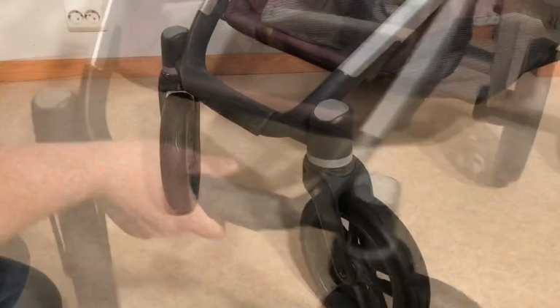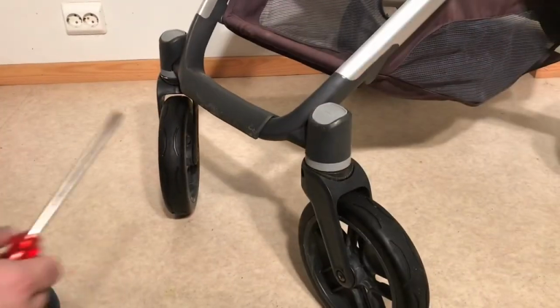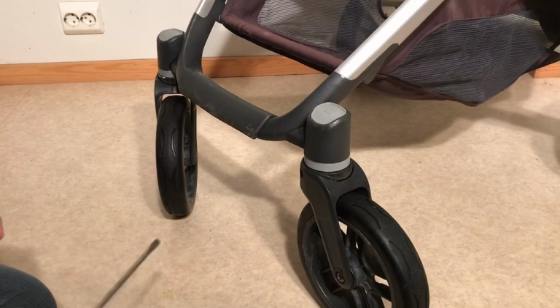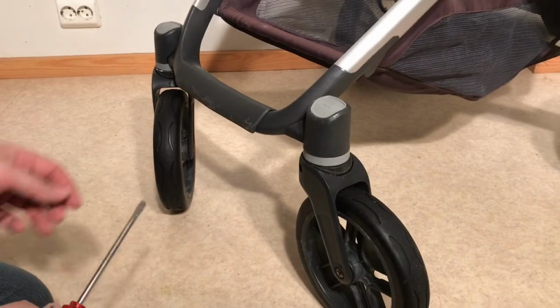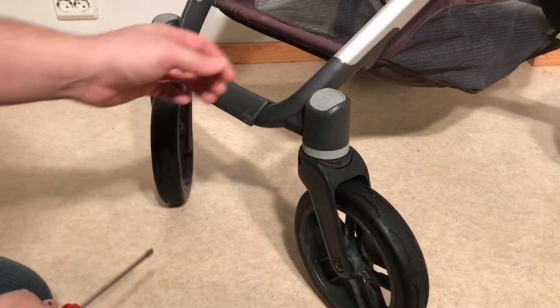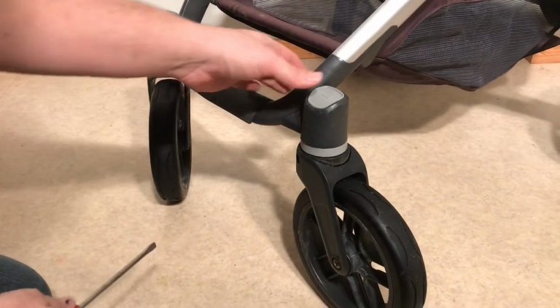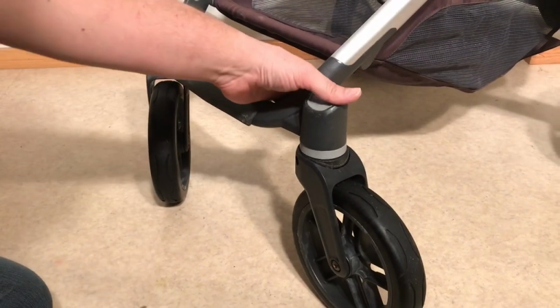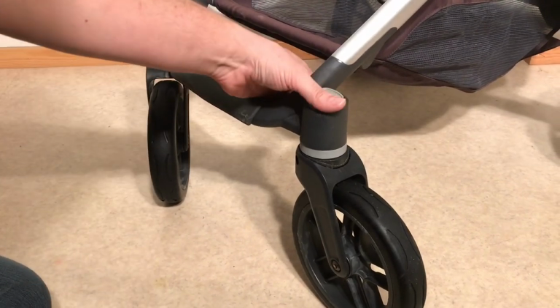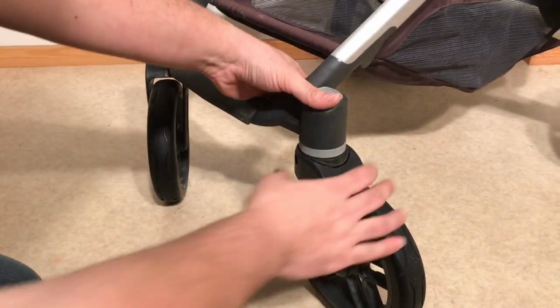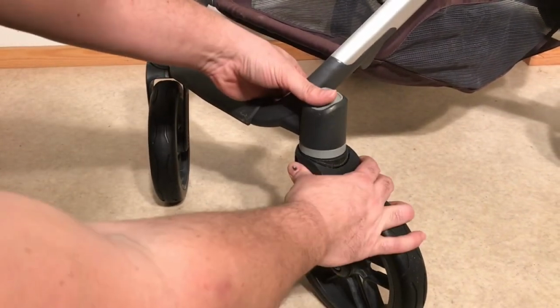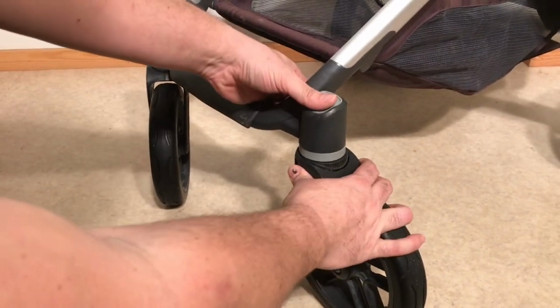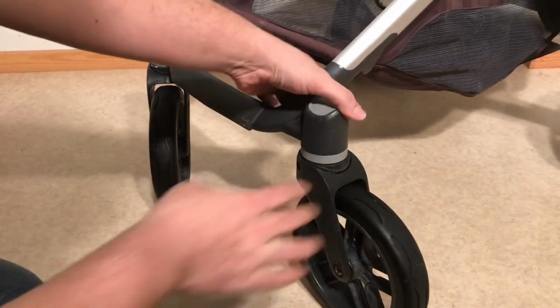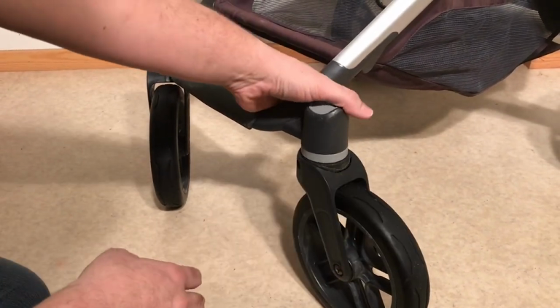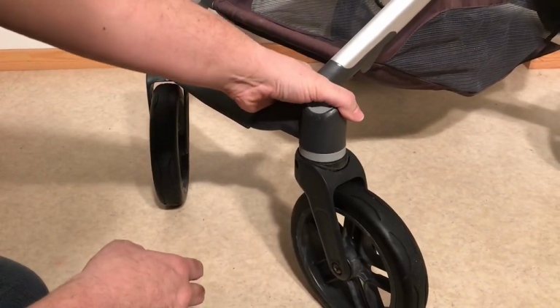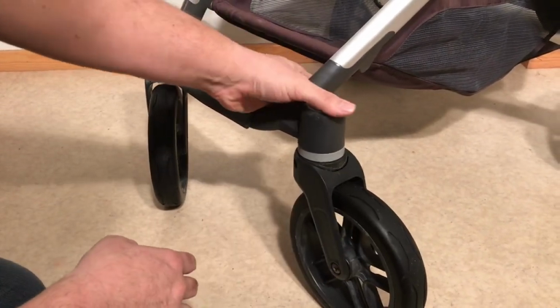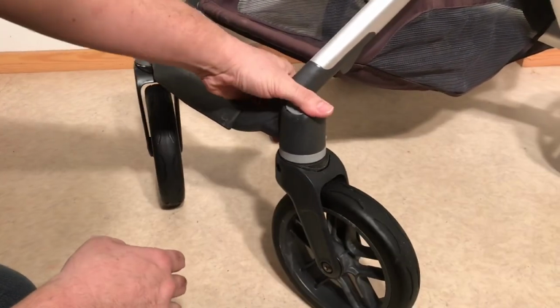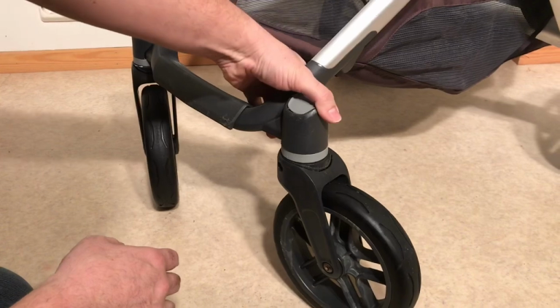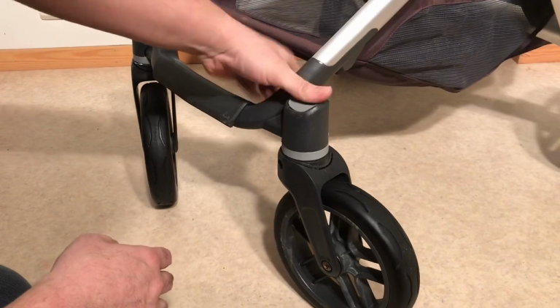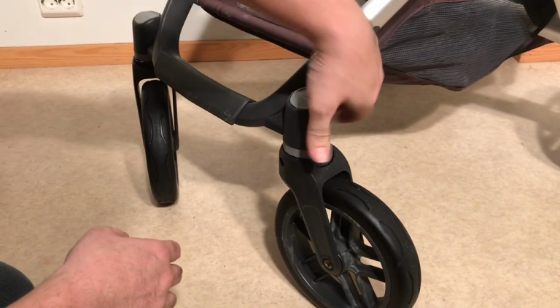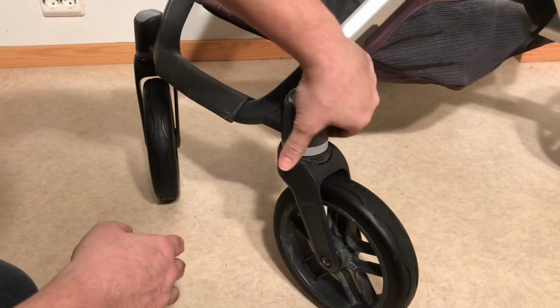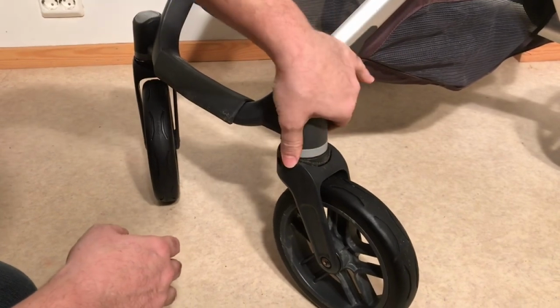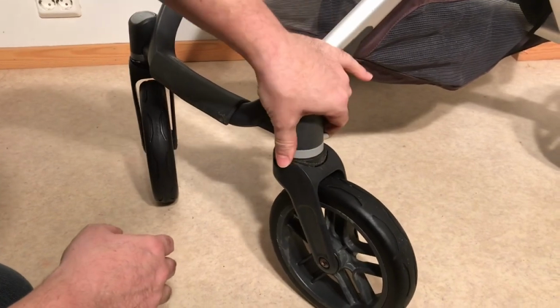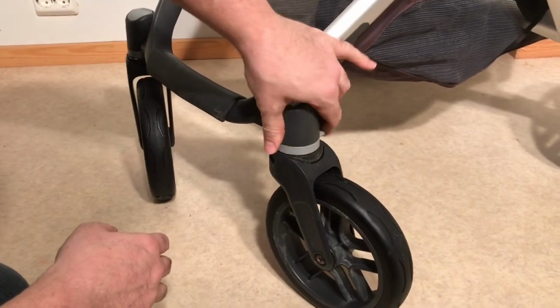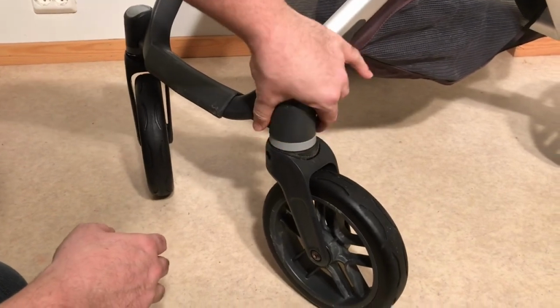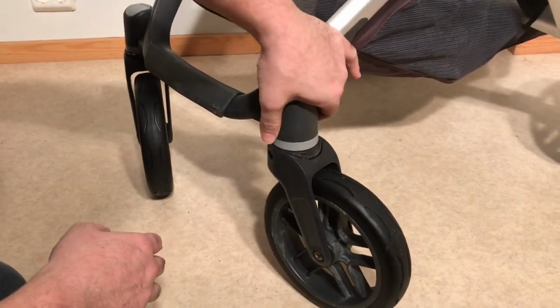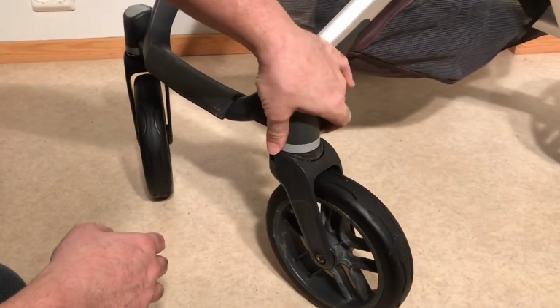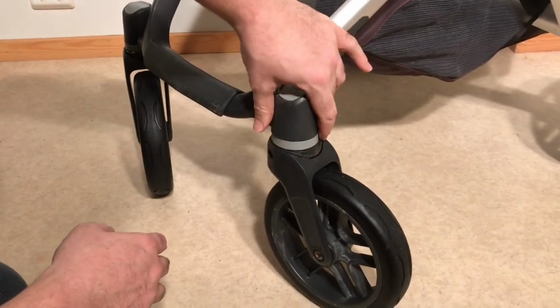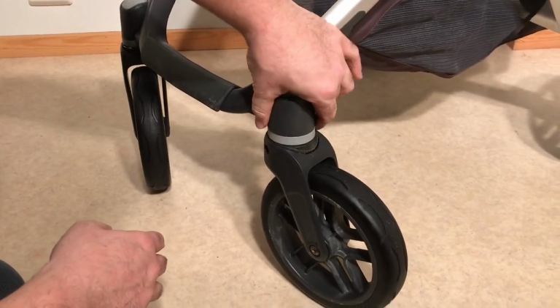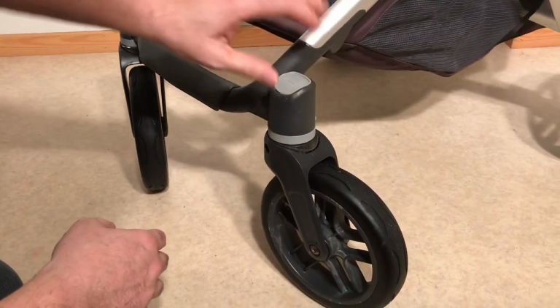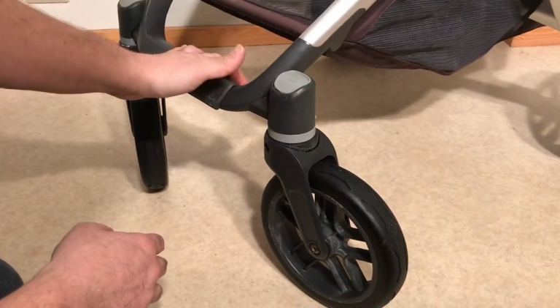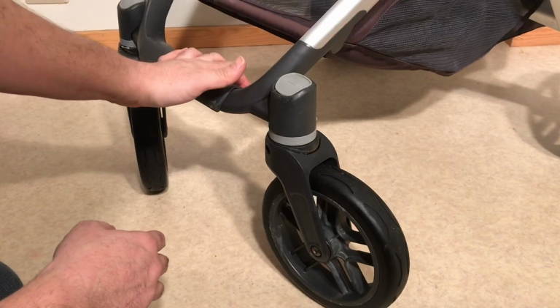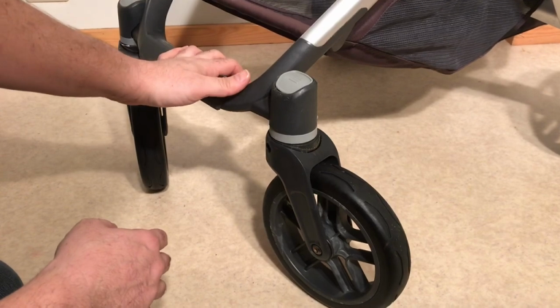If lubrication alone has not allowed you to pull off this wheel when you use the unlocking mechanism, then you're going to have to resort to more mechanical means.